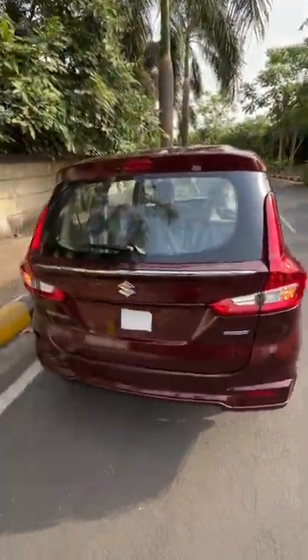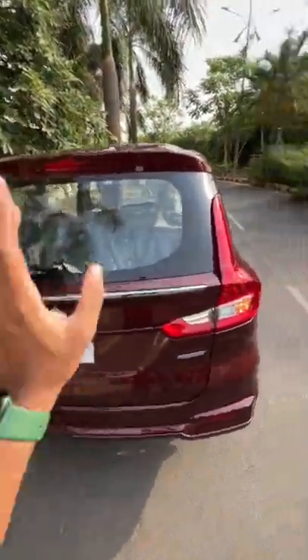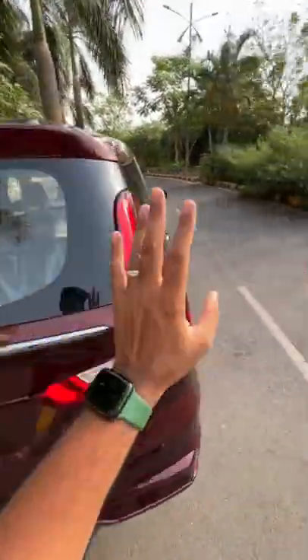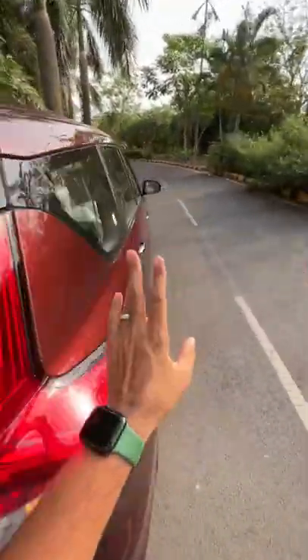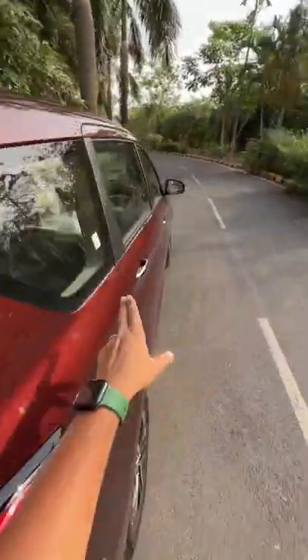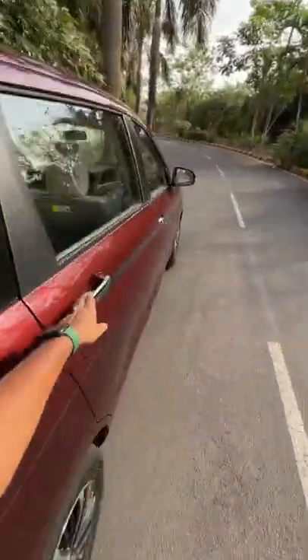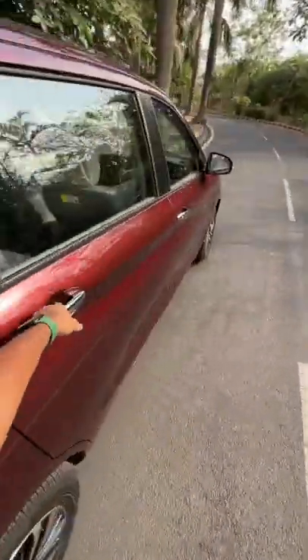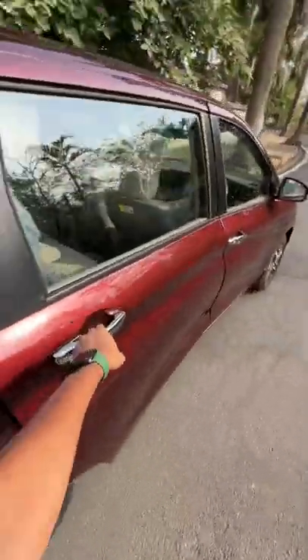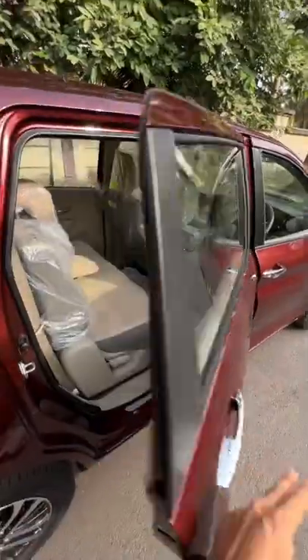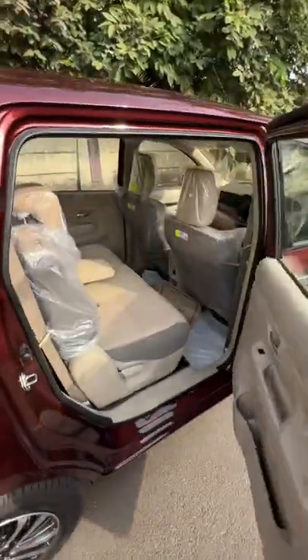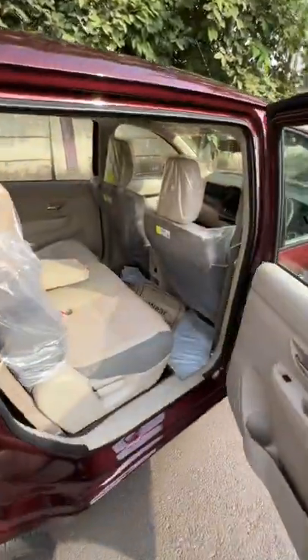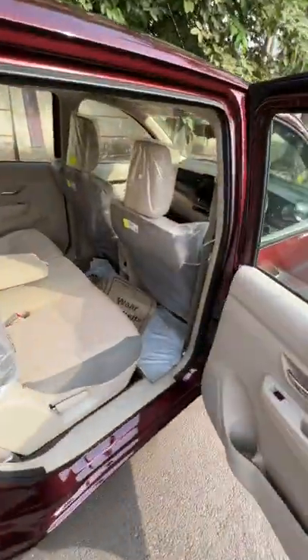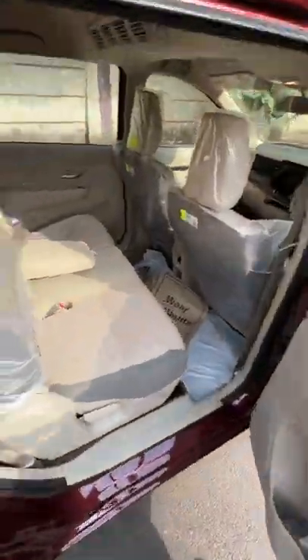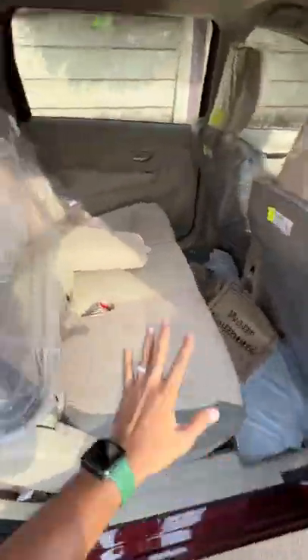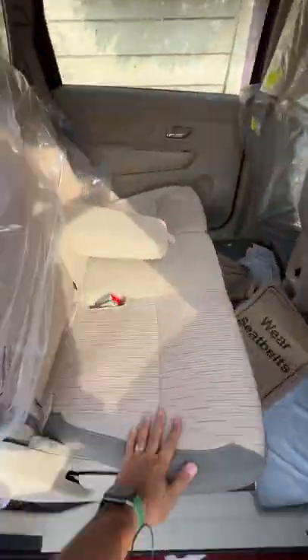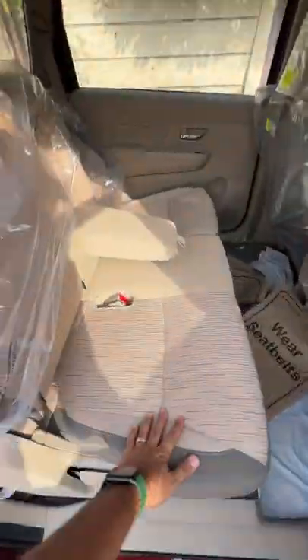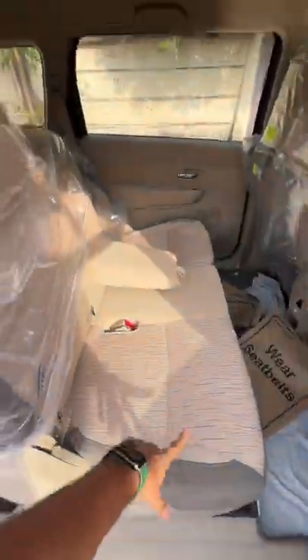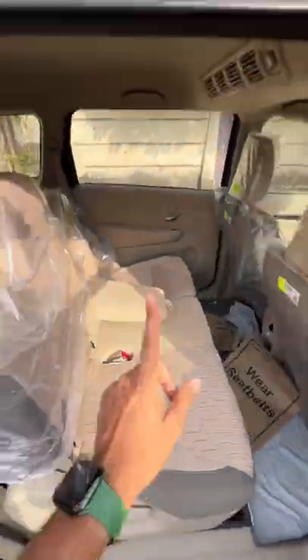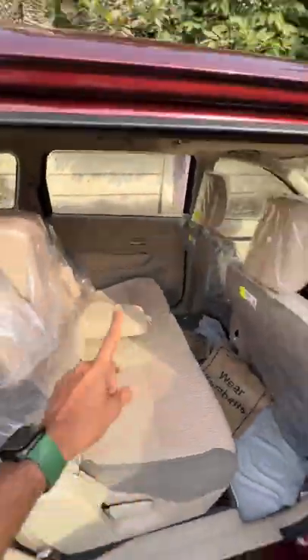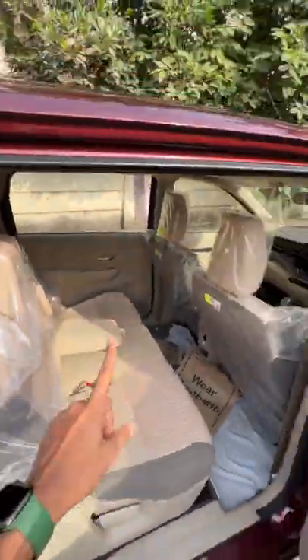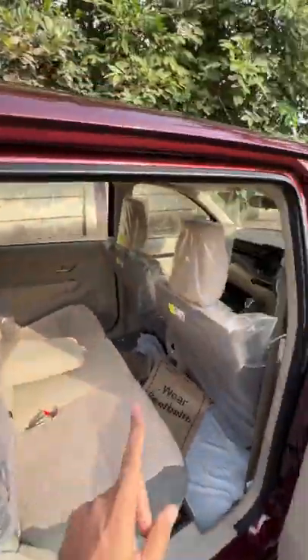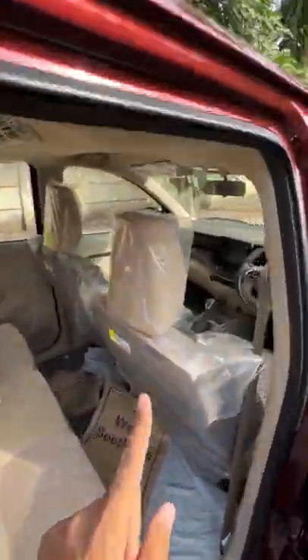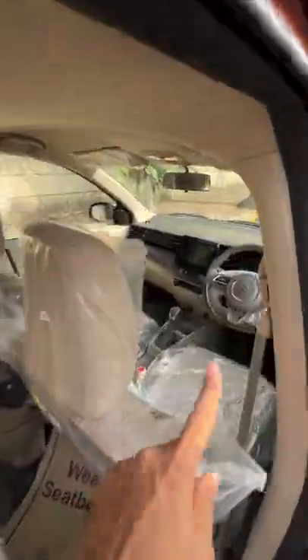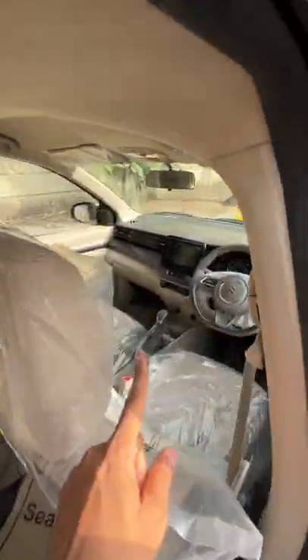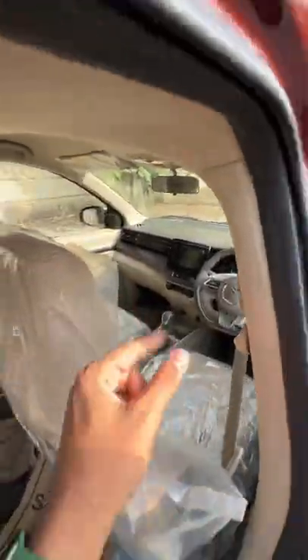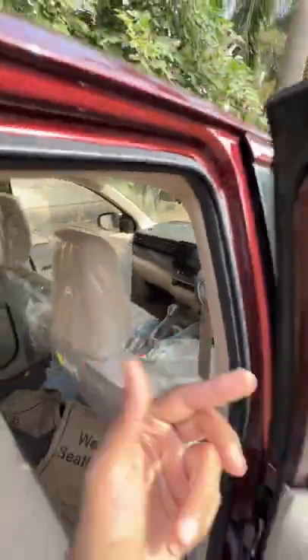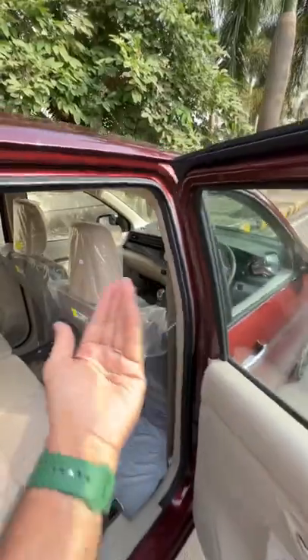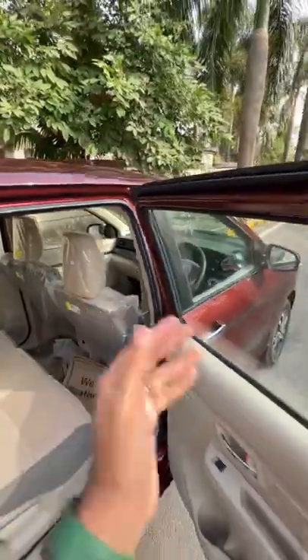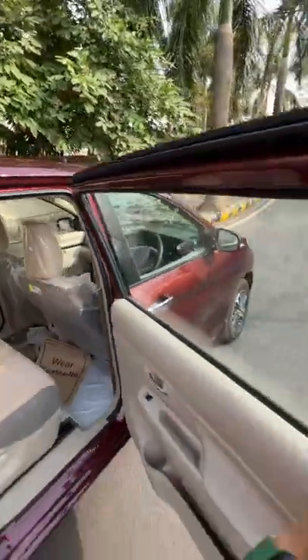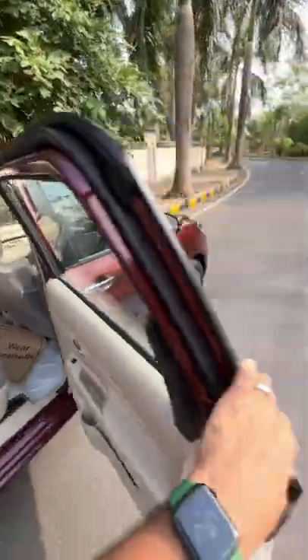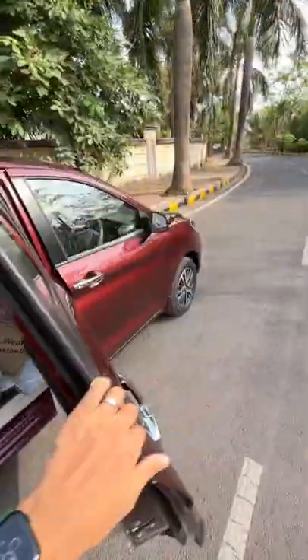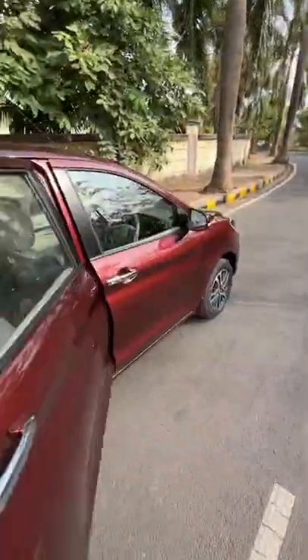And what's inside? They have changed the colour of the fabric on the seats, and they've also made changes to the dashboard wood trim.